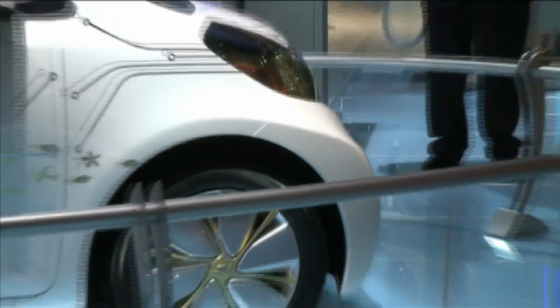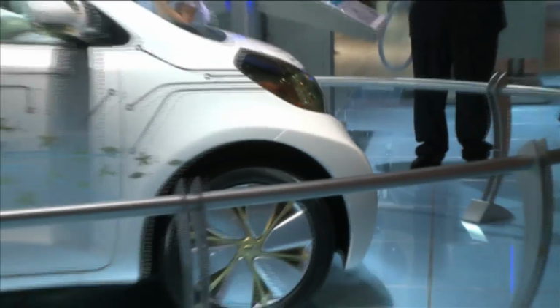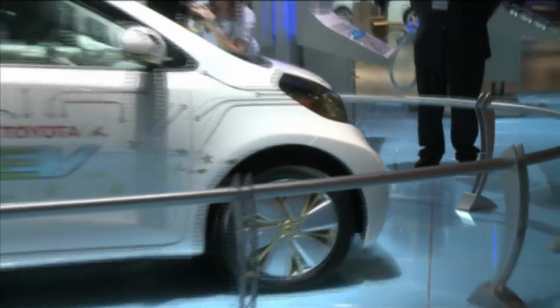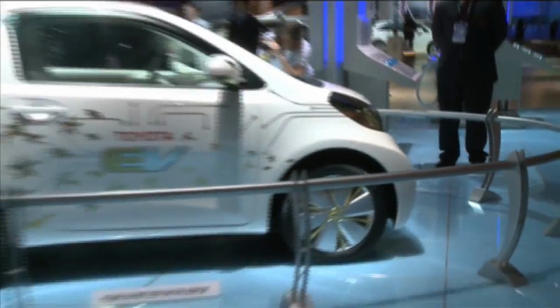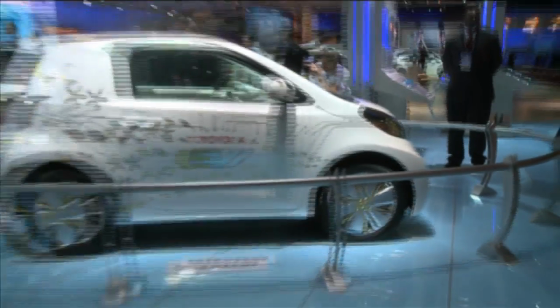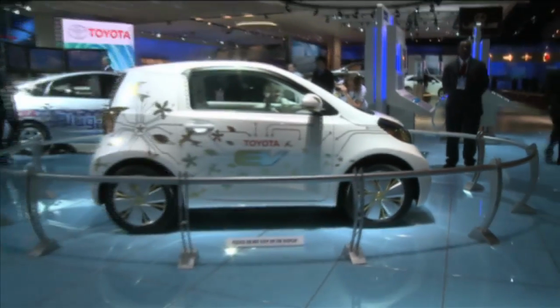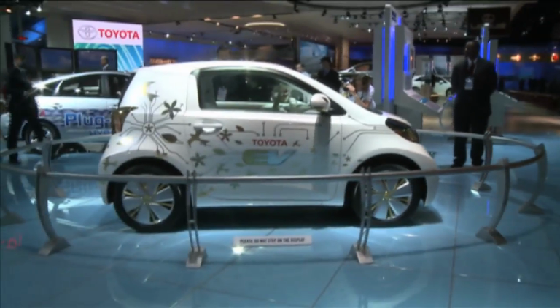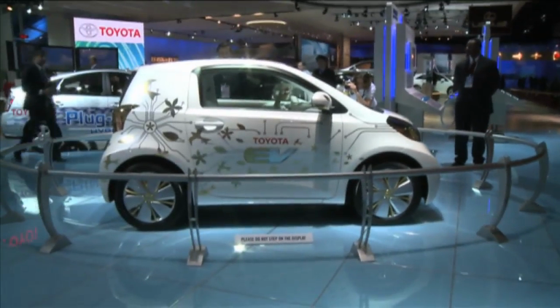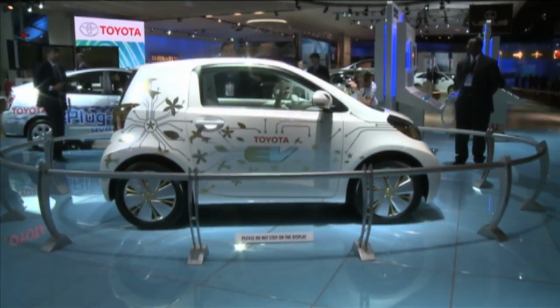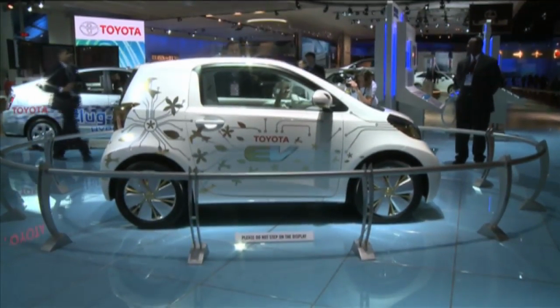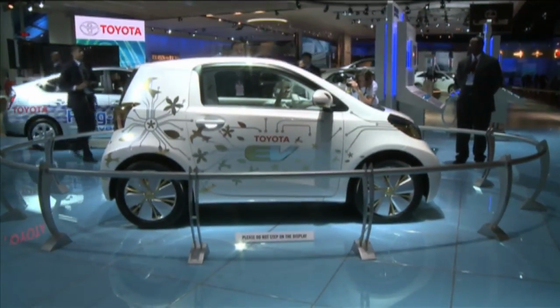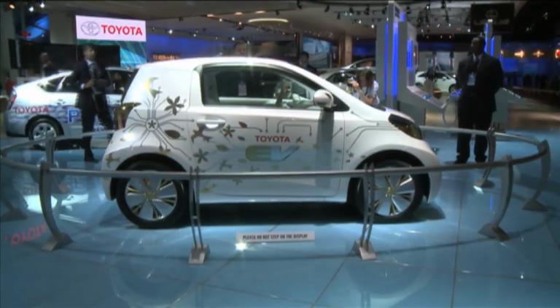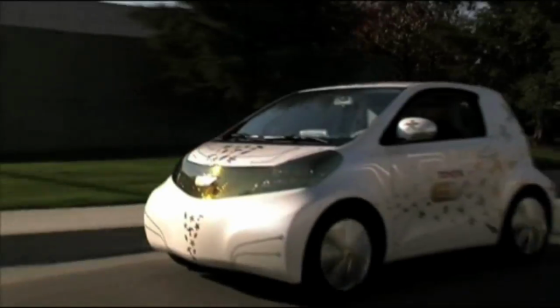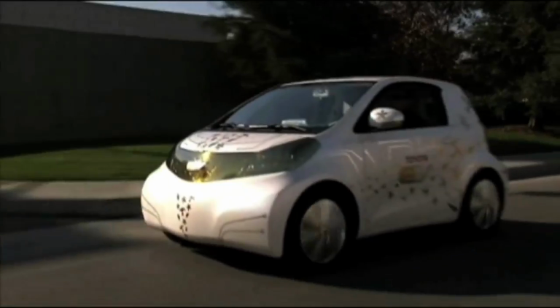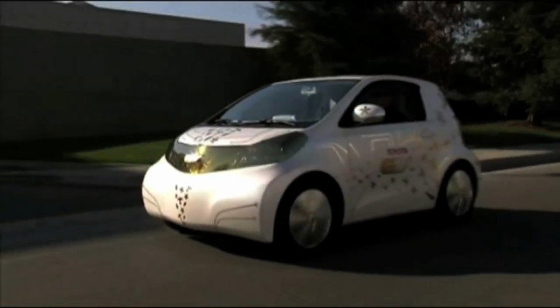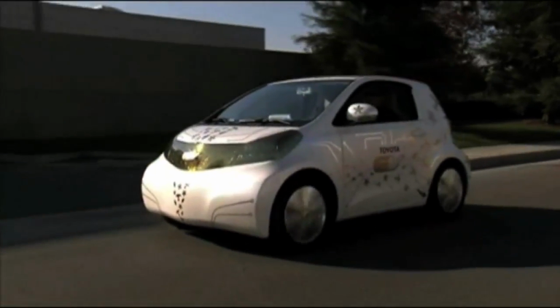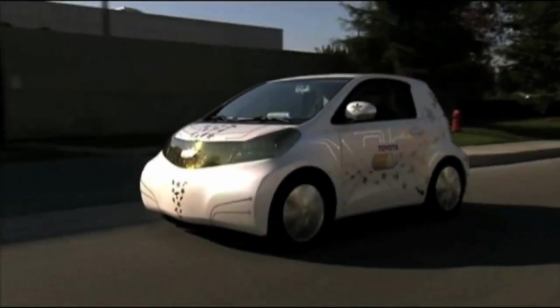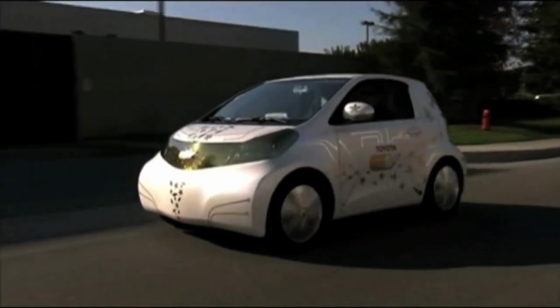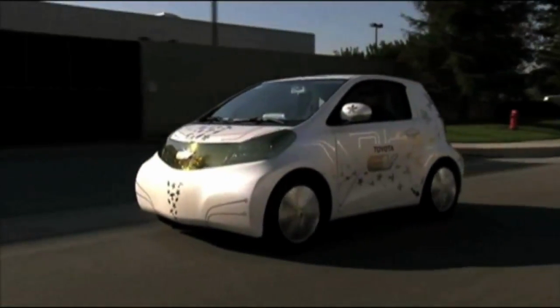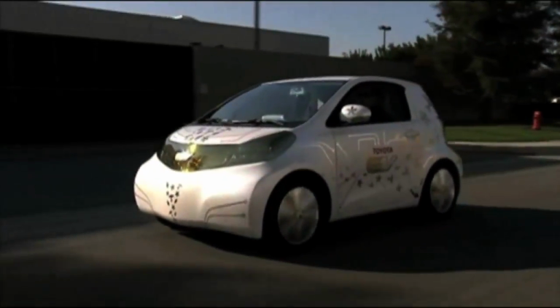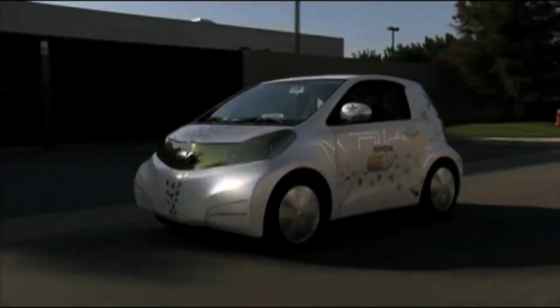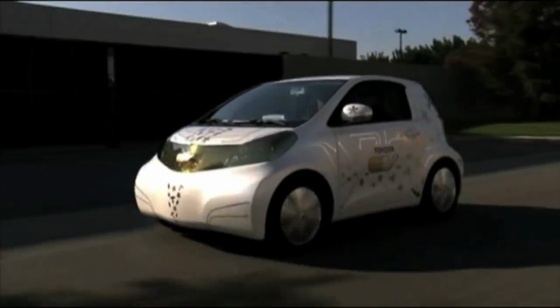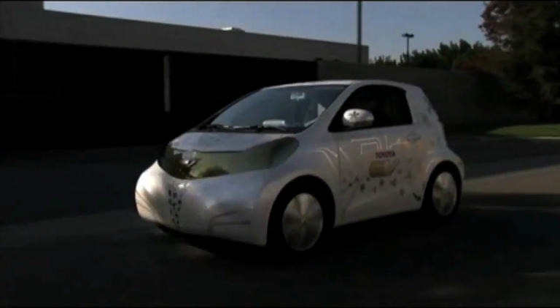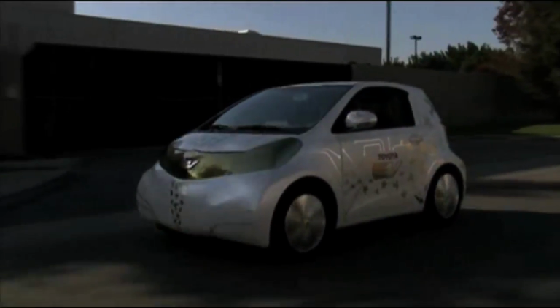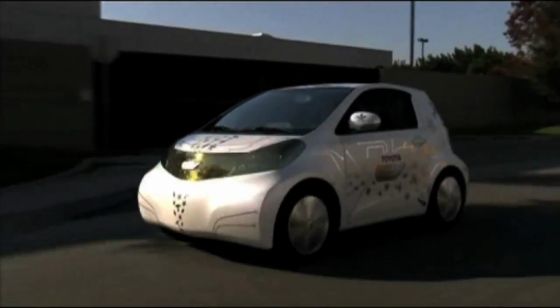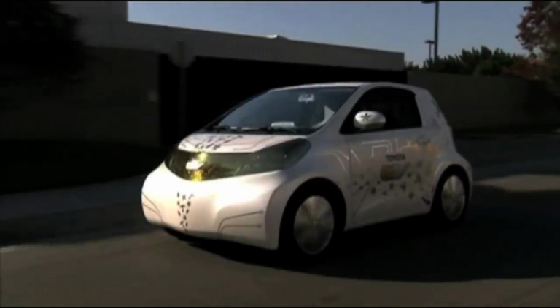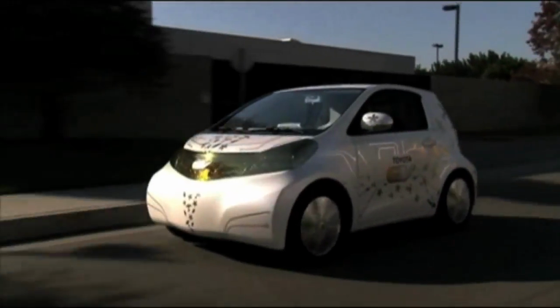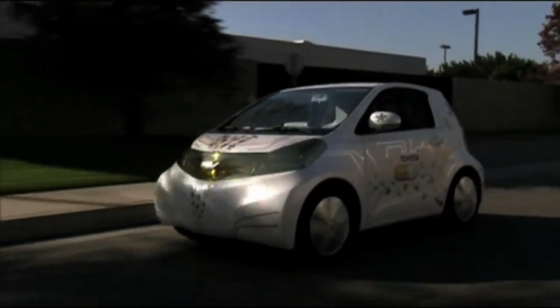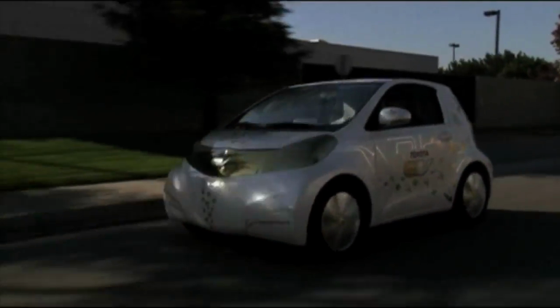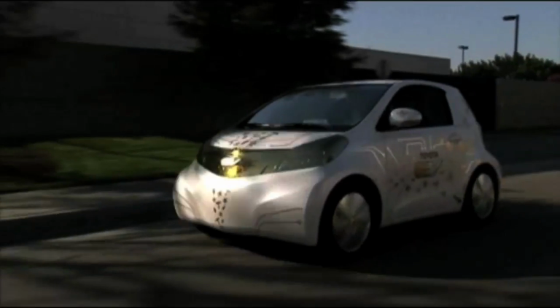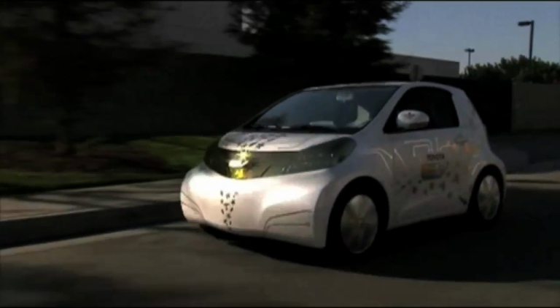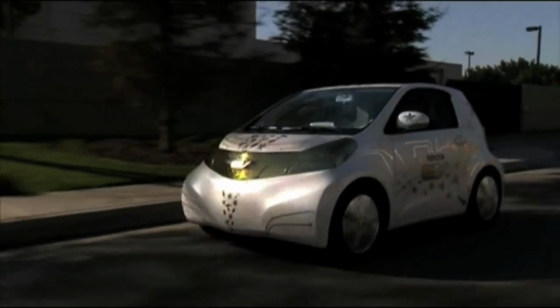The FT-EV is one of a number of green vehicles making their debut in Detroit. However, unlike the FT-EV, many of the others will see series production, including Toyota's own 2010 Prius and Lexus HS250H.